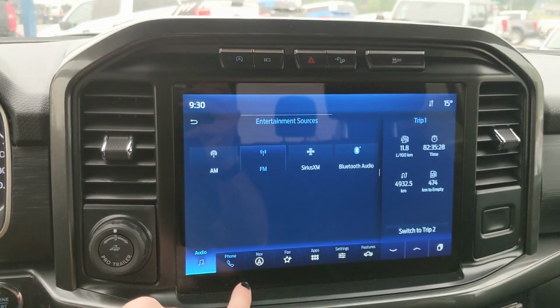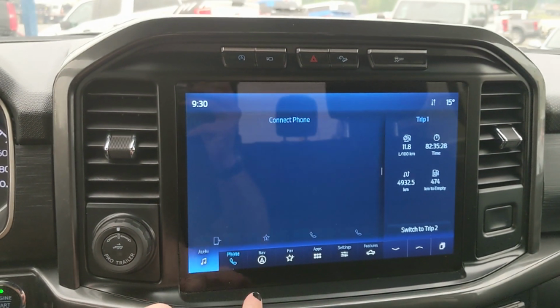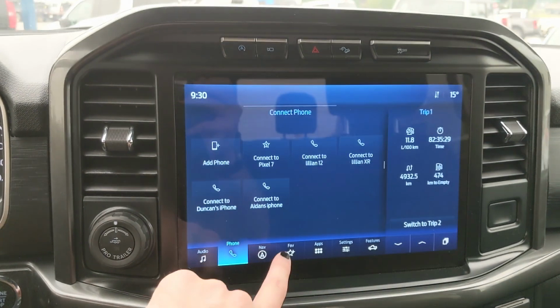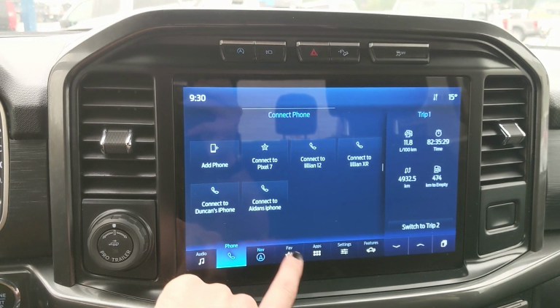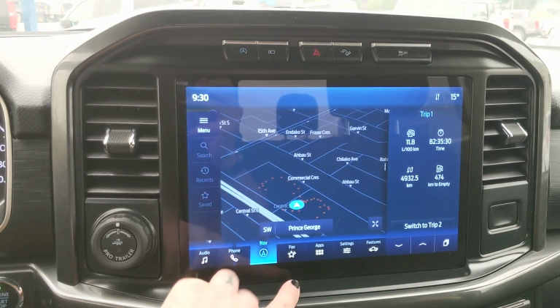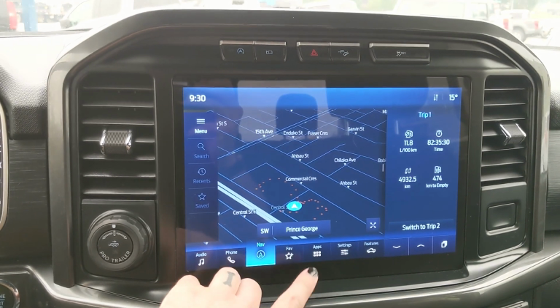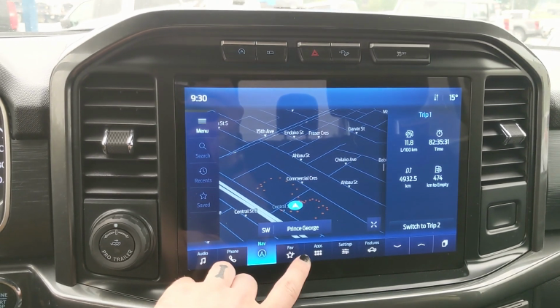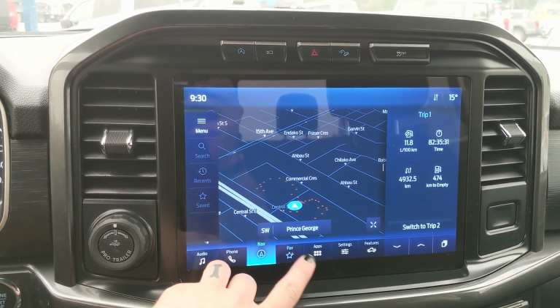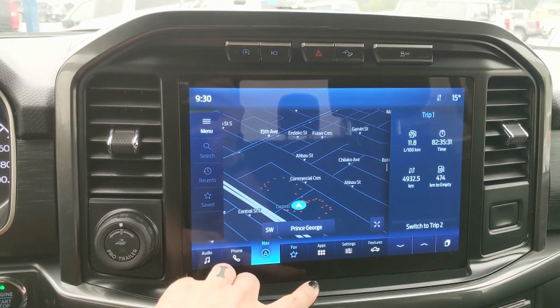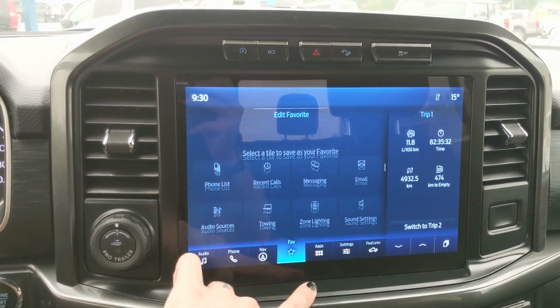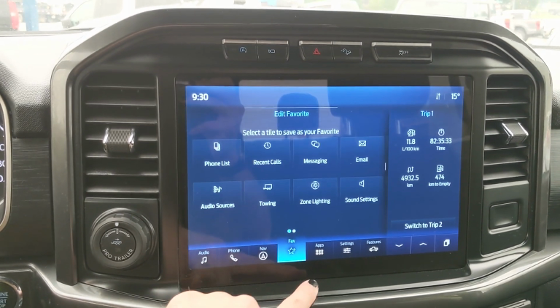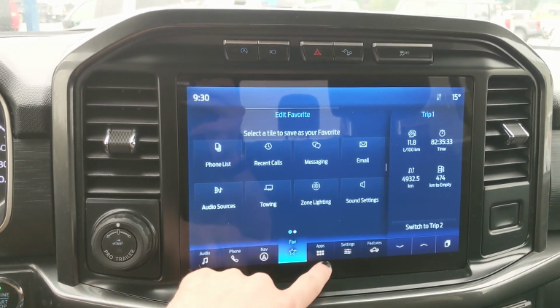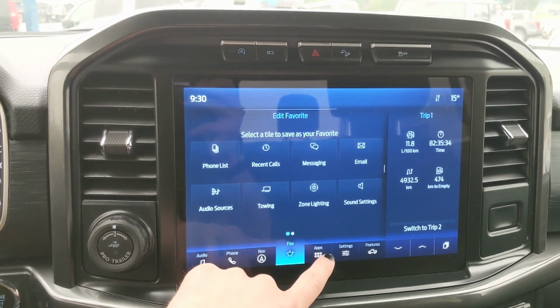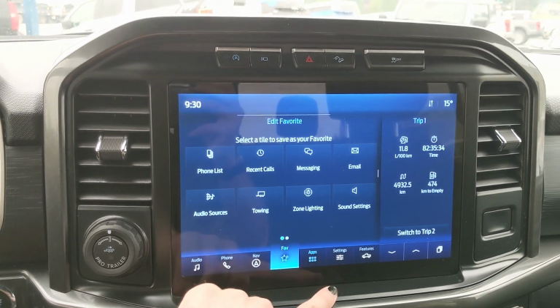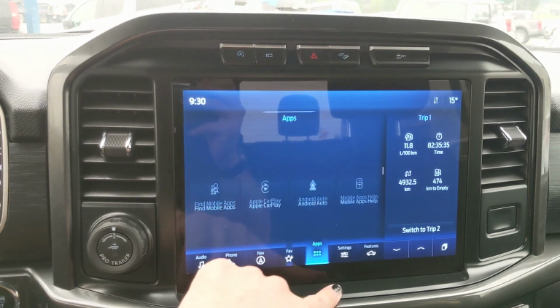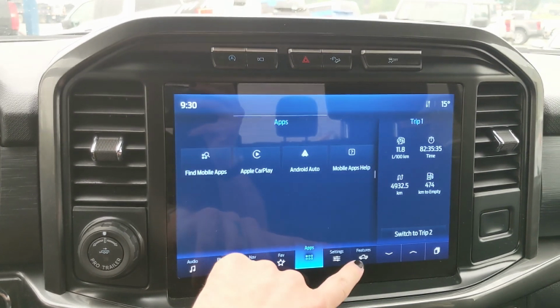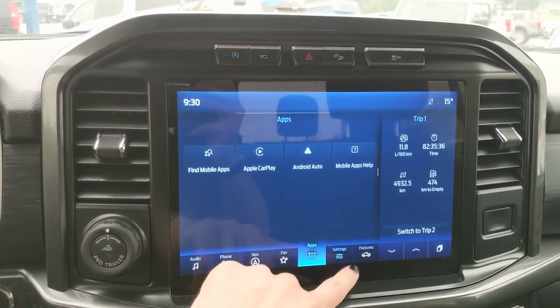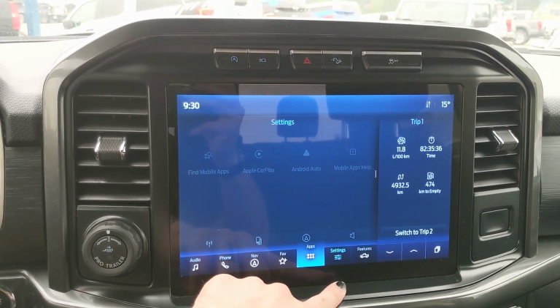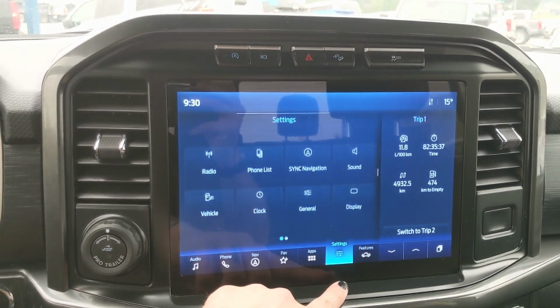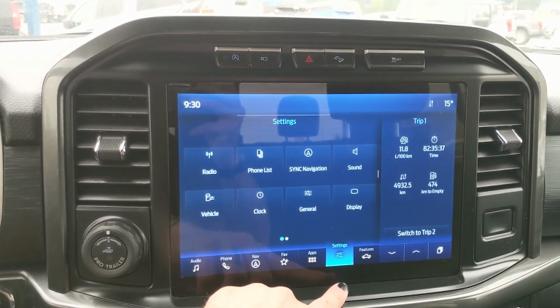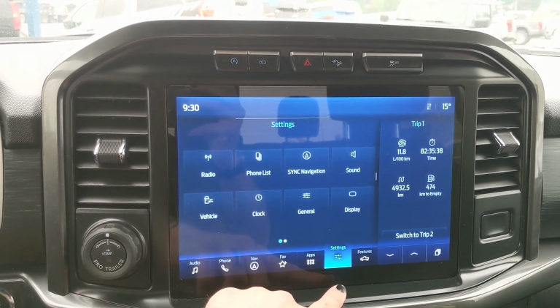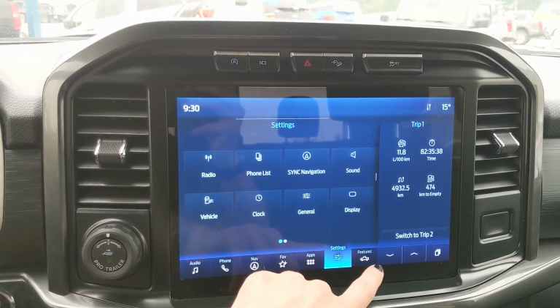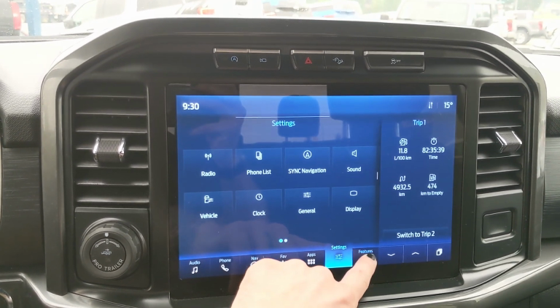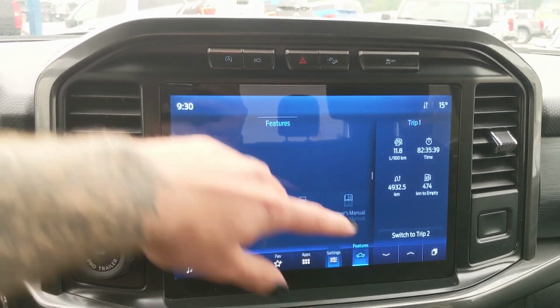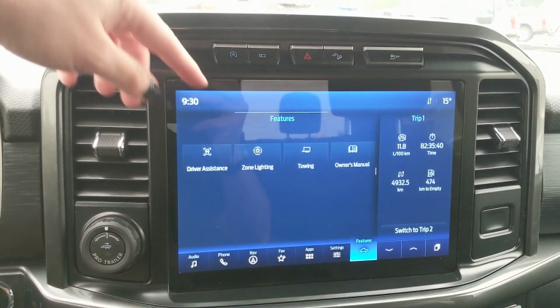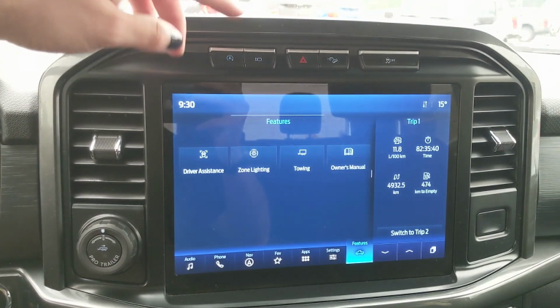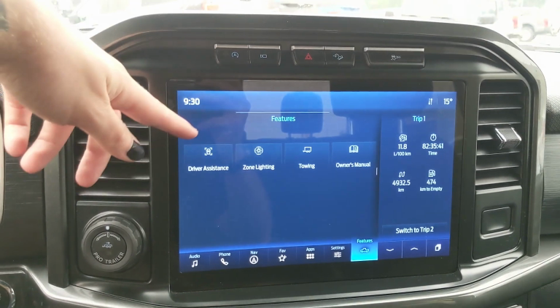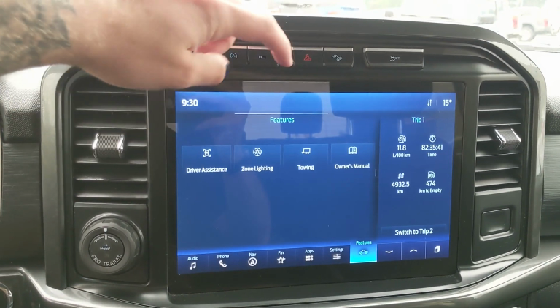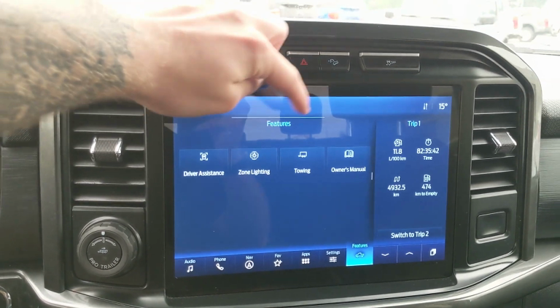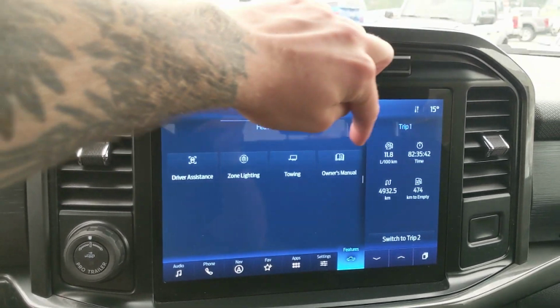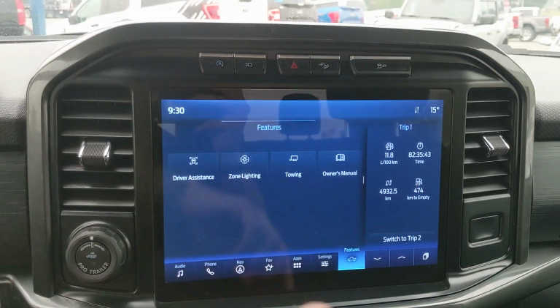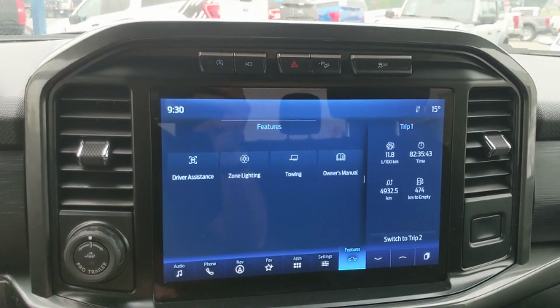You have your Bluetooth phone controls, navigation so you hopefully won't get lost, a favorites screen for all of your most-used apps and settings, whatever apps you may have installed, settings for your screen and other vehicle features, and general truck features such as driver assistance, zone lighting, towing, and owner's manual.